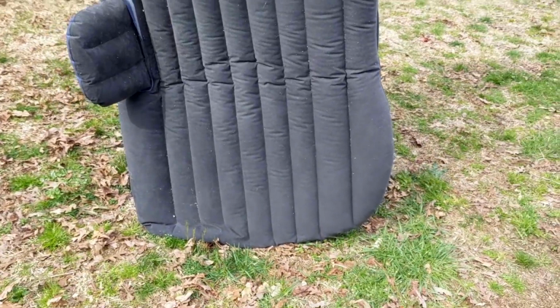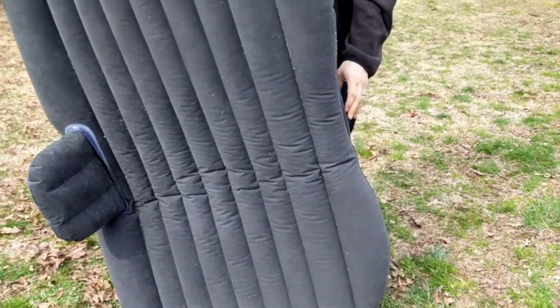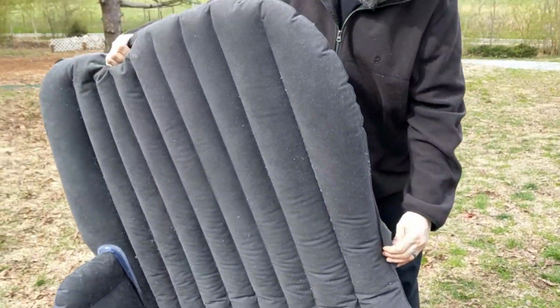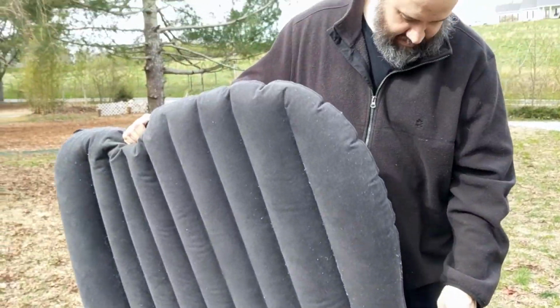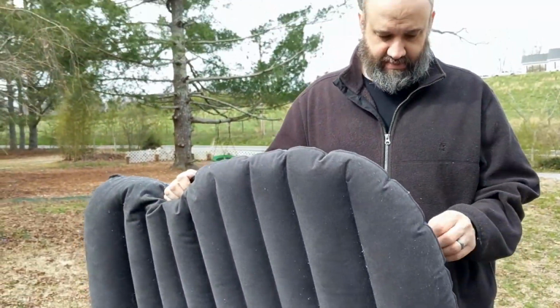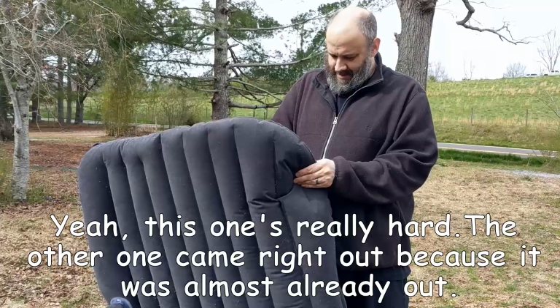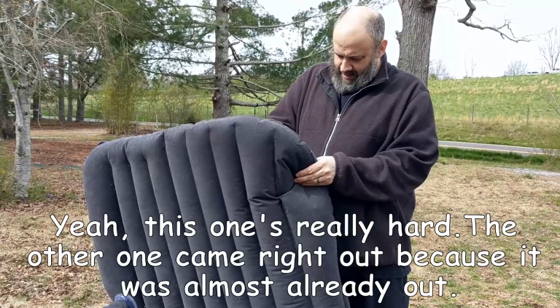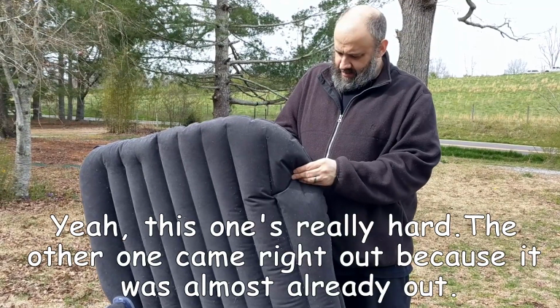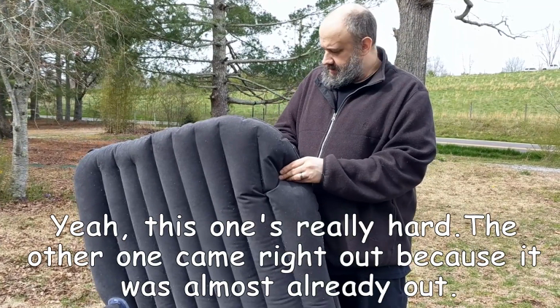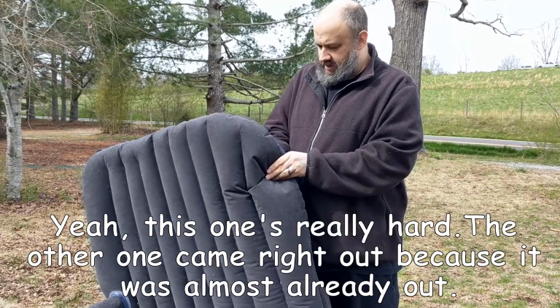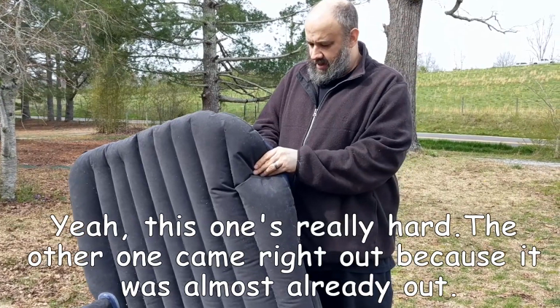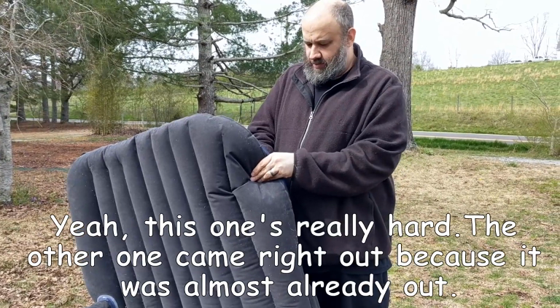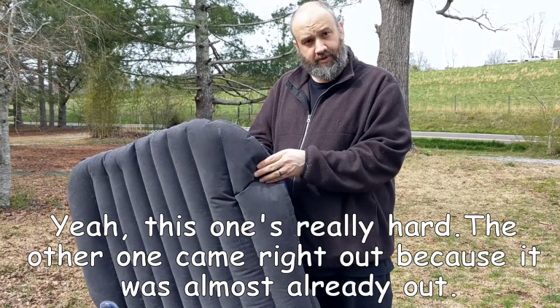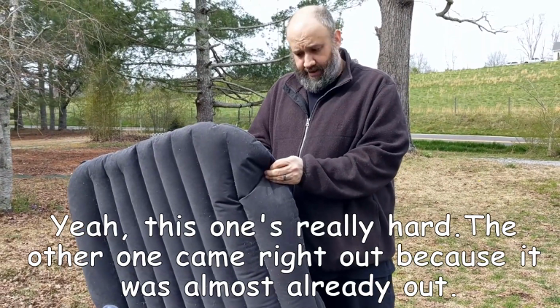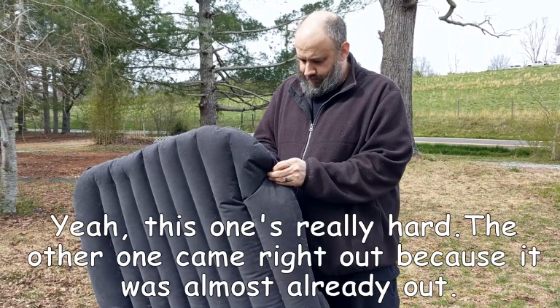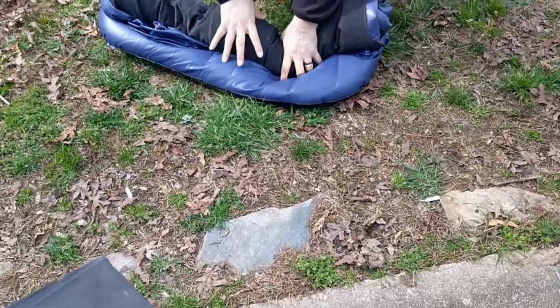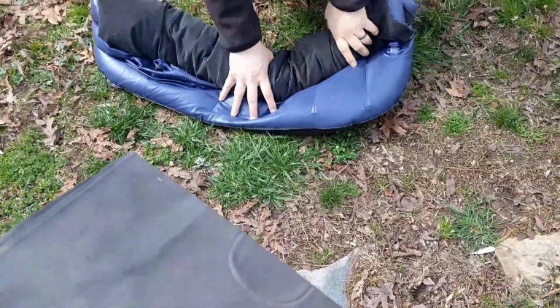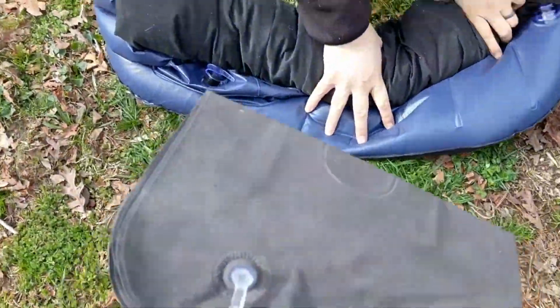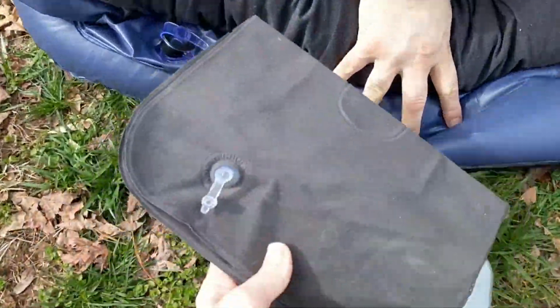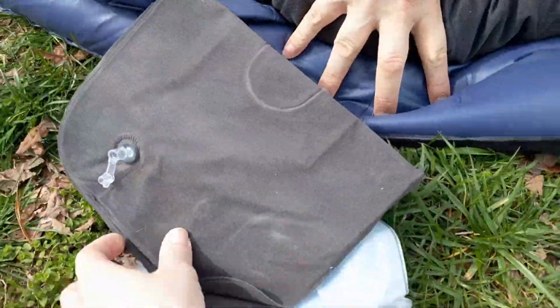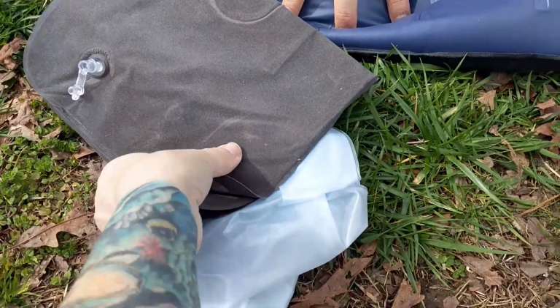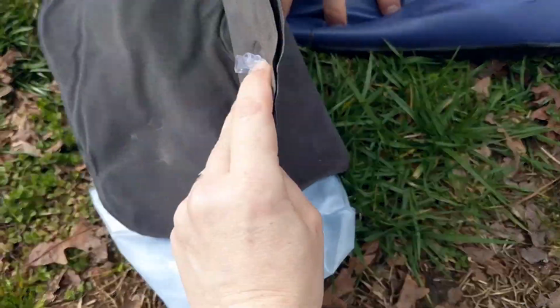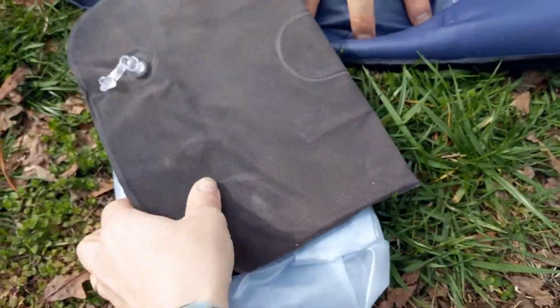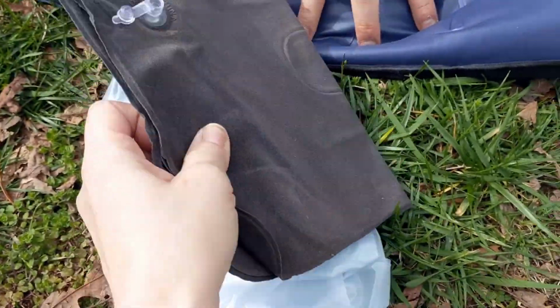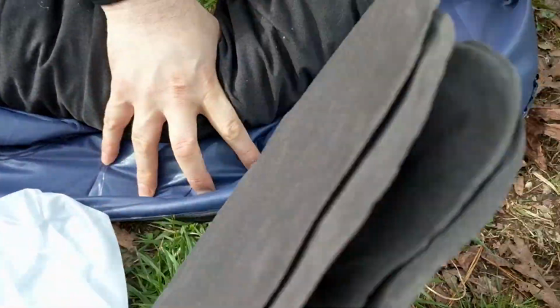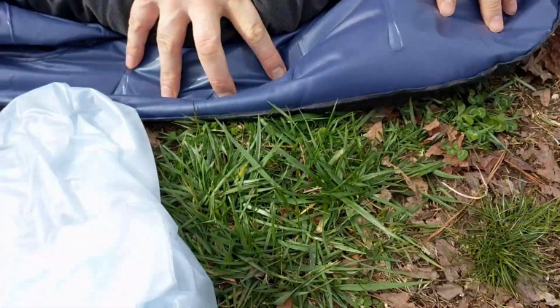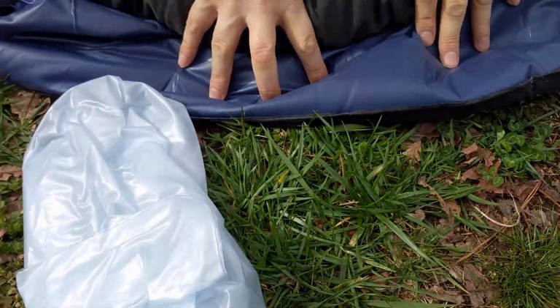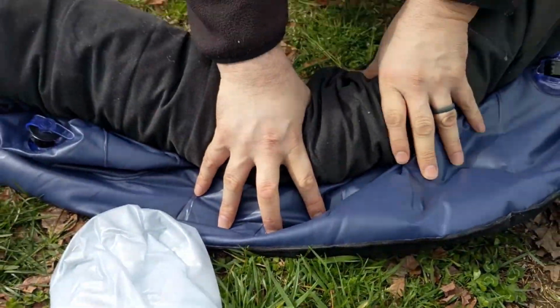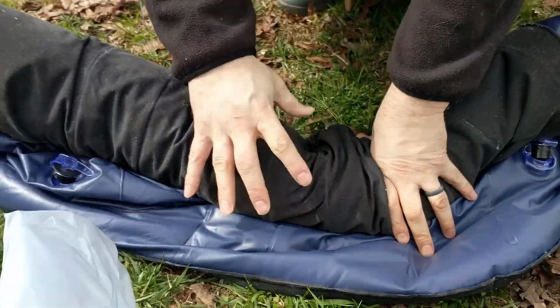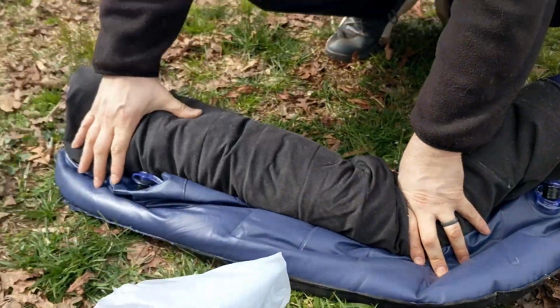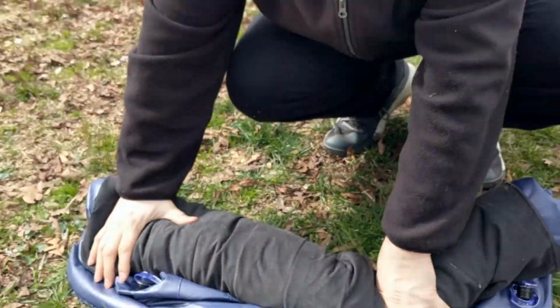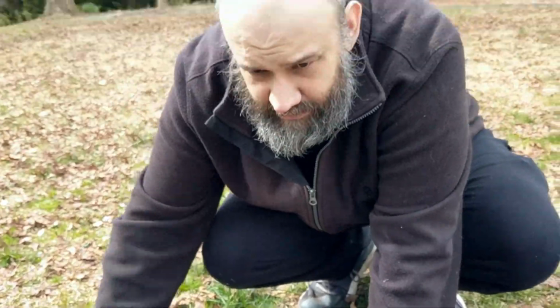We're going to go ahead and deflate it and put it back in its carrying case. We did not end up using the two pillows that came with this, but it wasn't really necessary — we had other pillows.